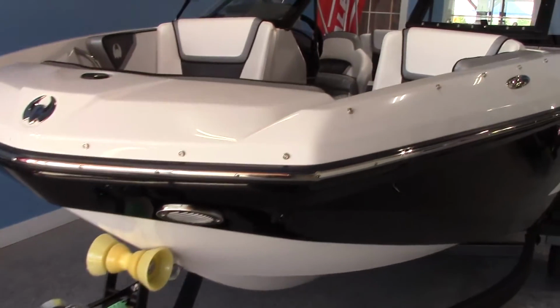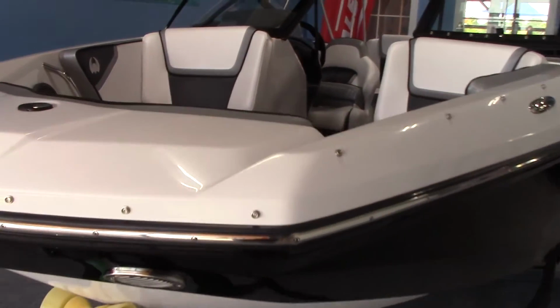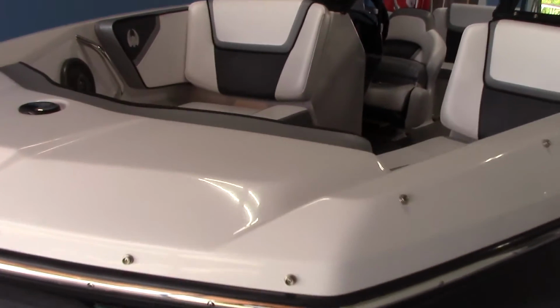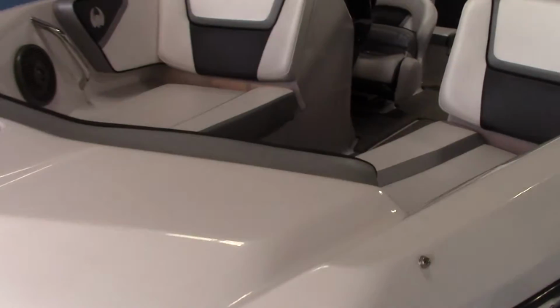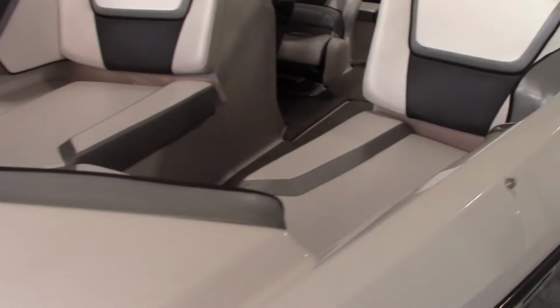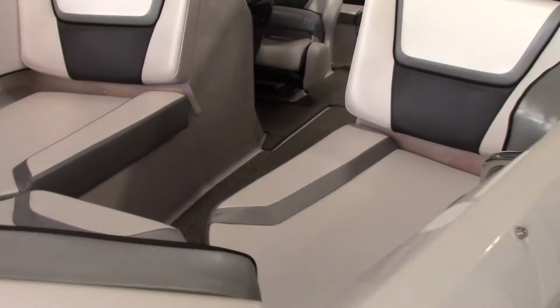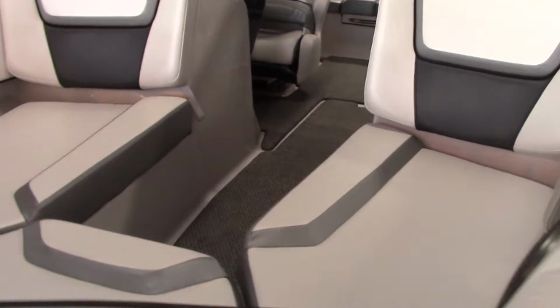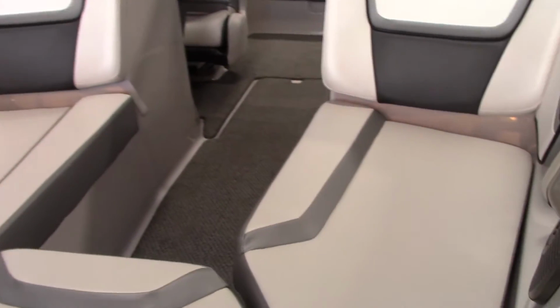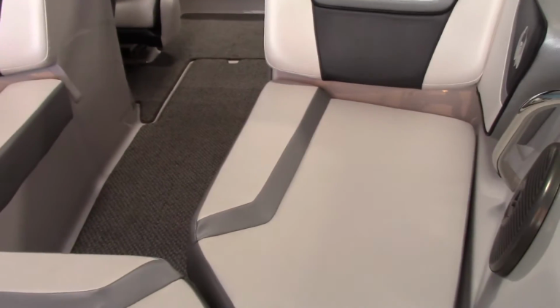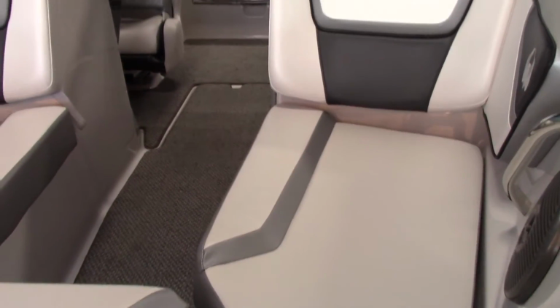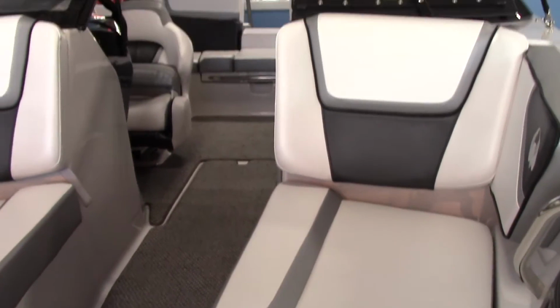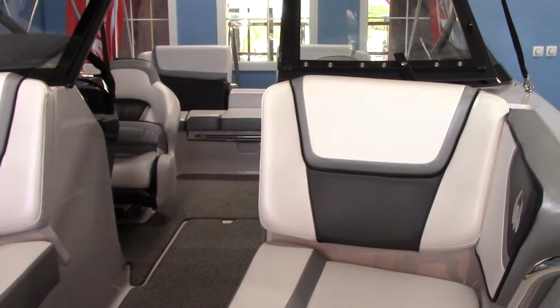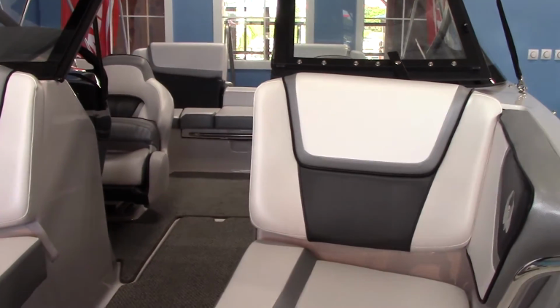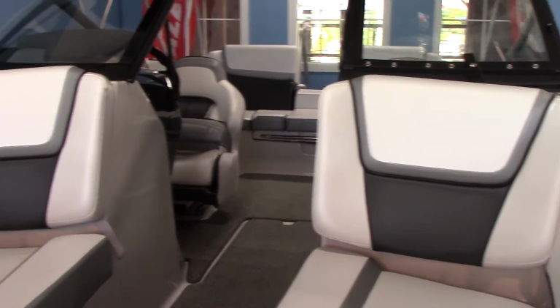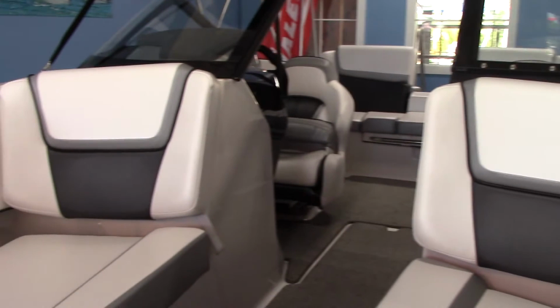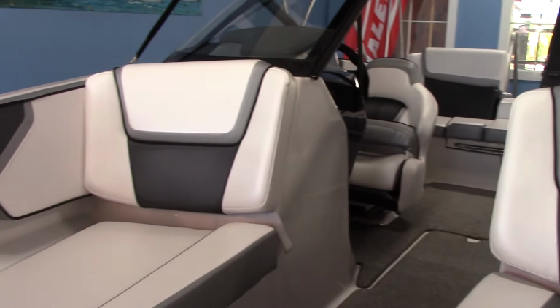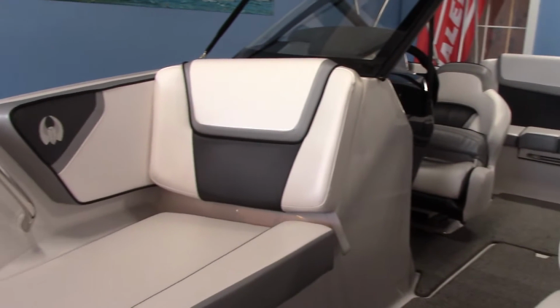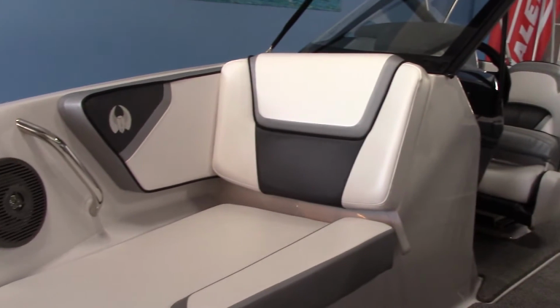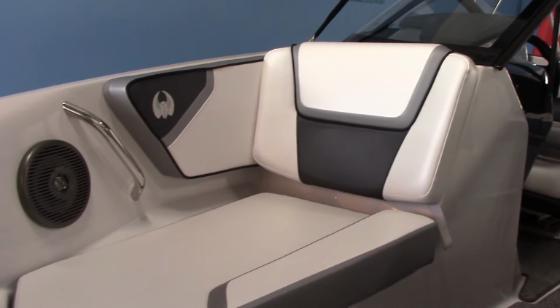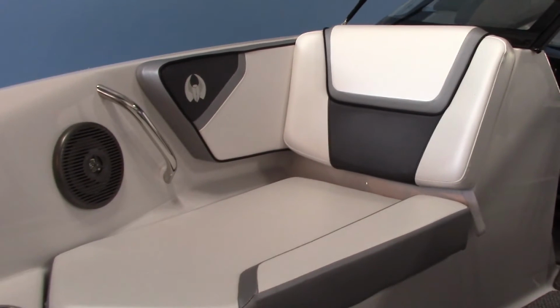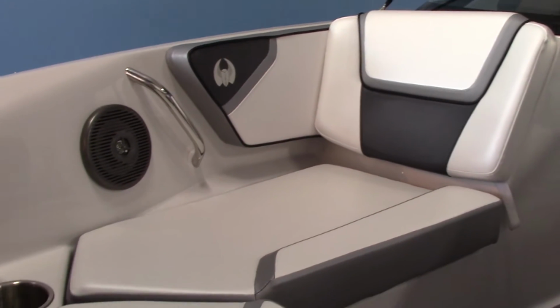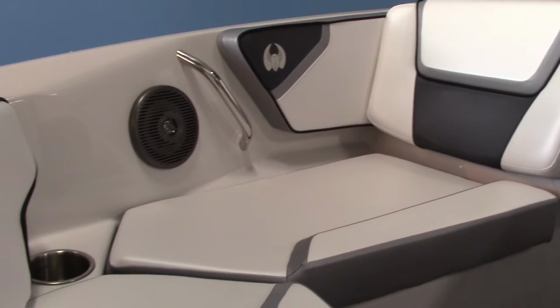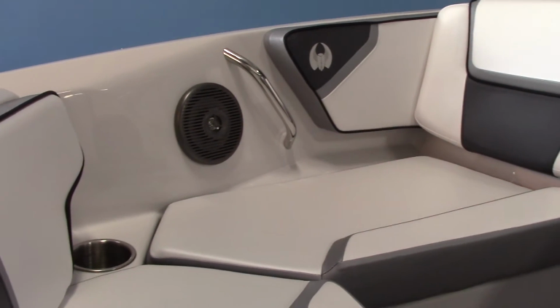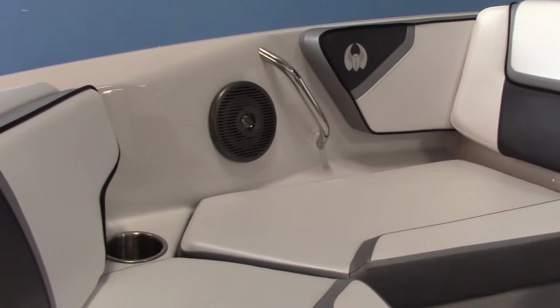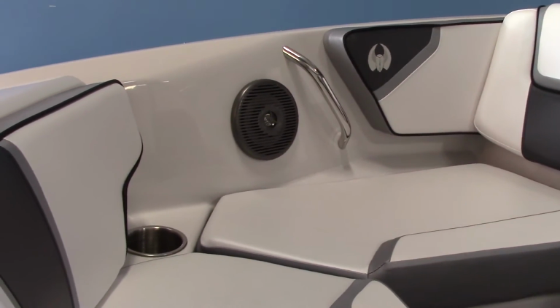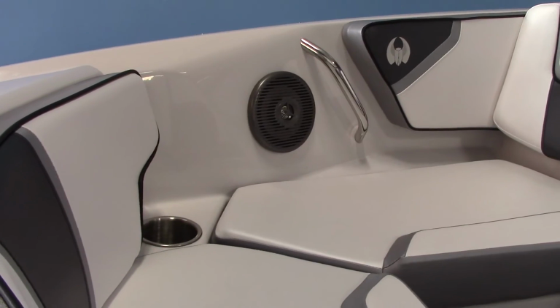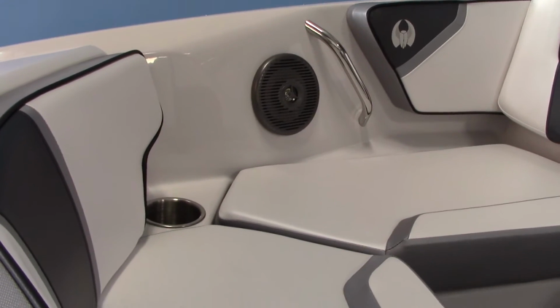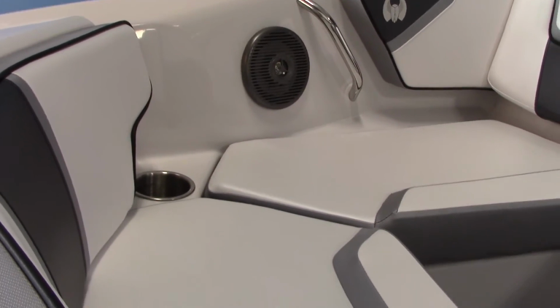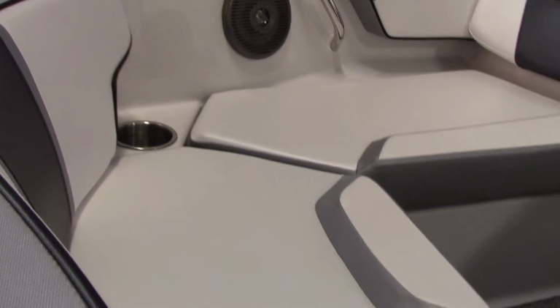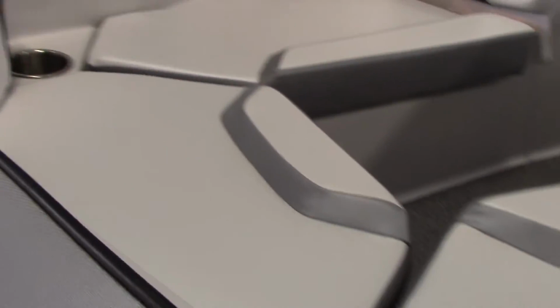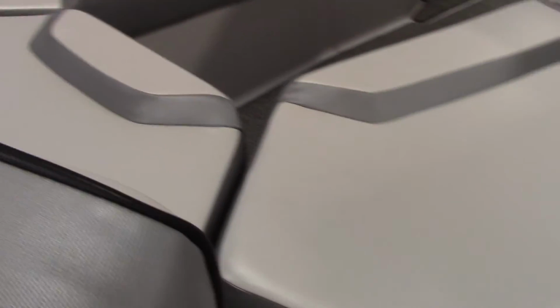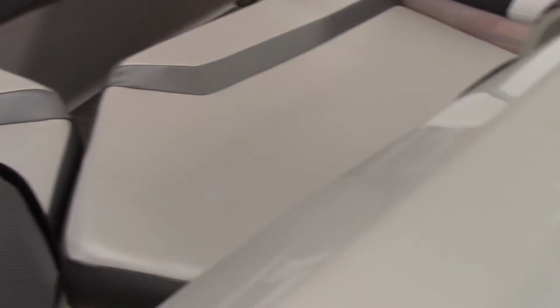Also while I'm up here, I'll give you a look at the setup in the bow of the boat. Scarab's known for their styling — absolutely gorgeous boats. Everything is ergonomic, great stereo, cupholders everywhere that you want them, plenty of room for all your friends.